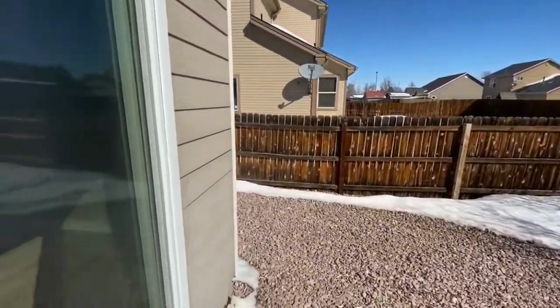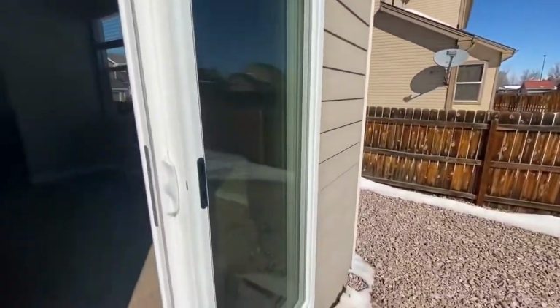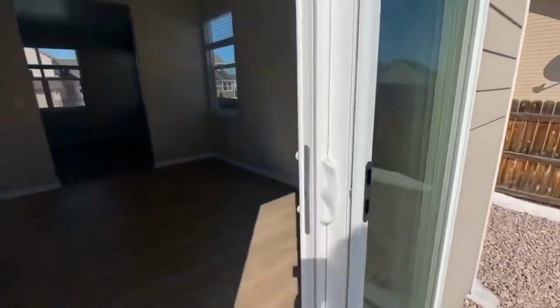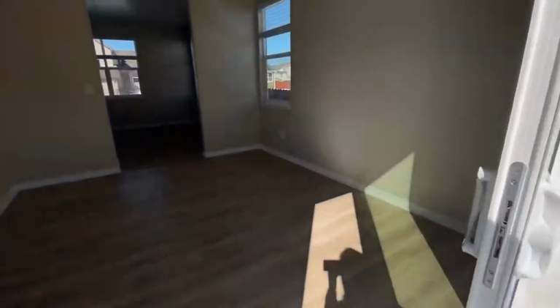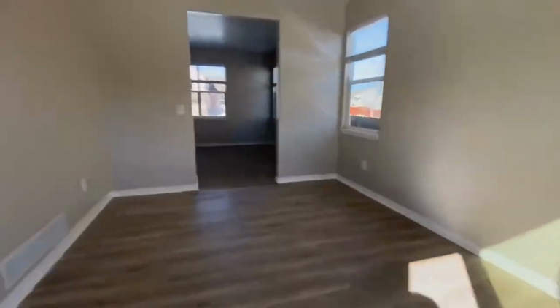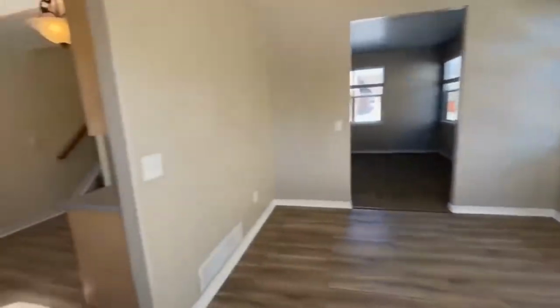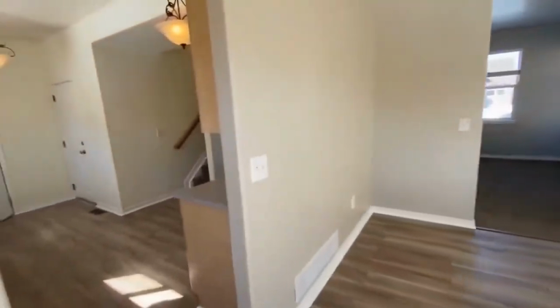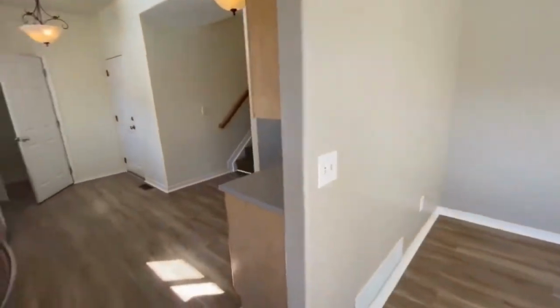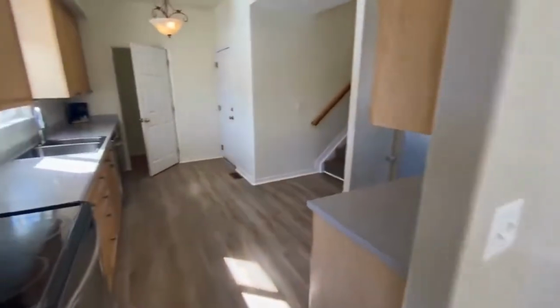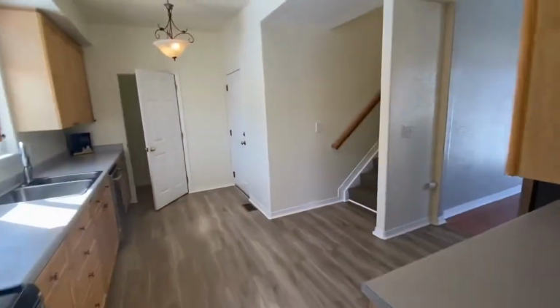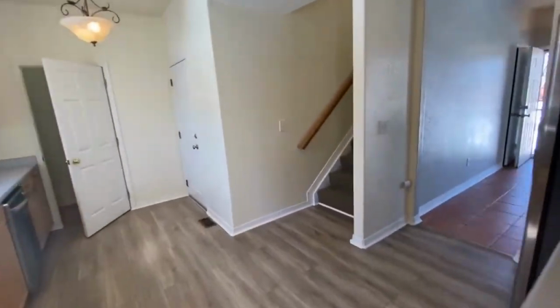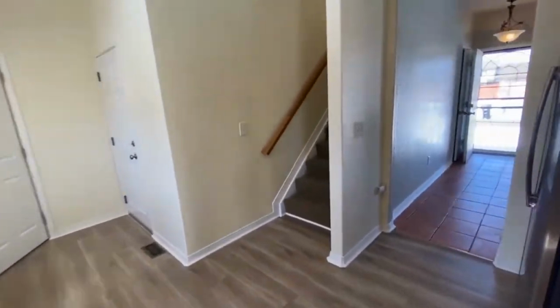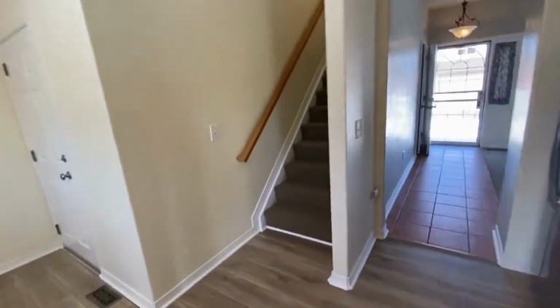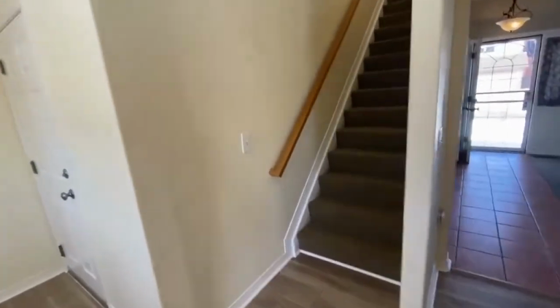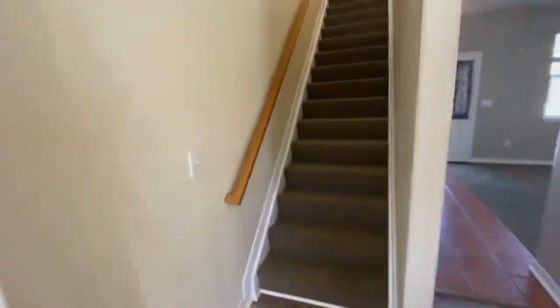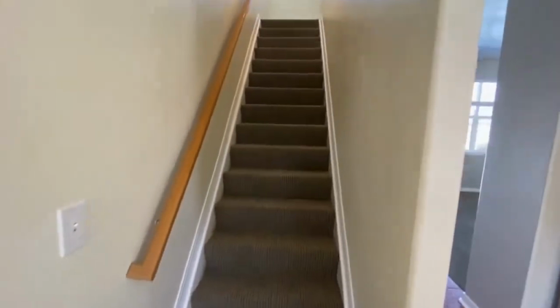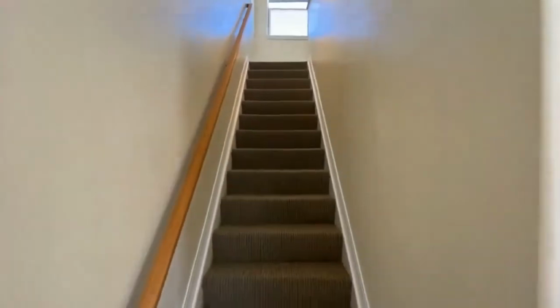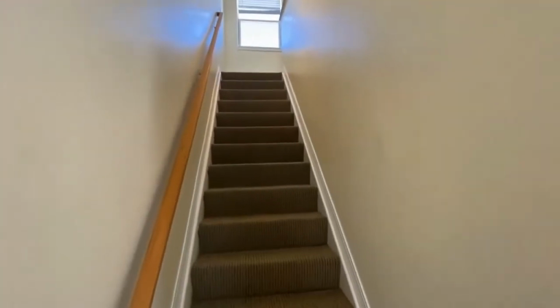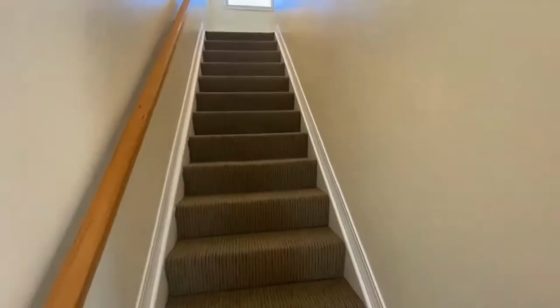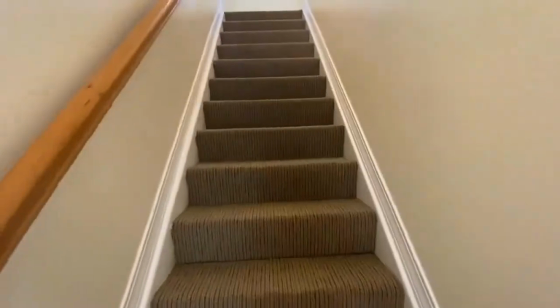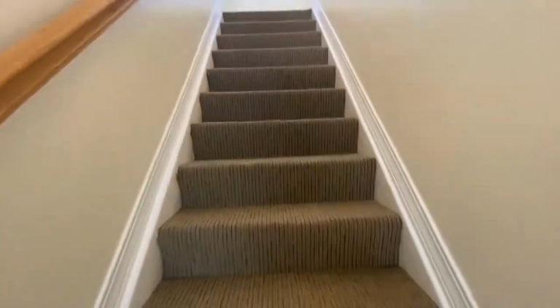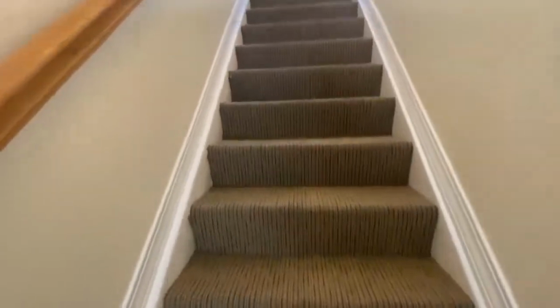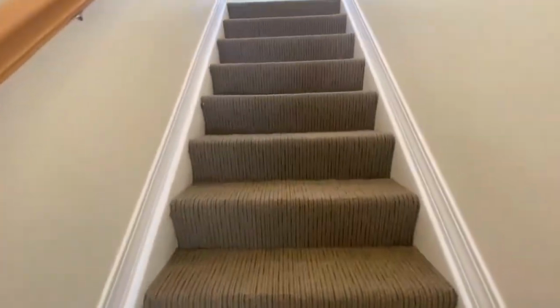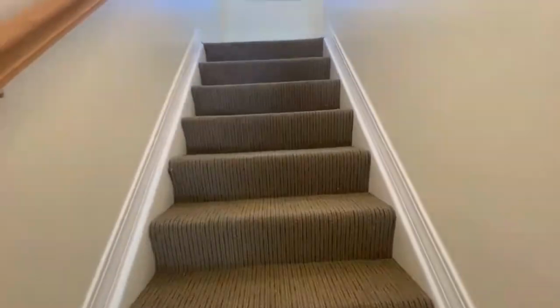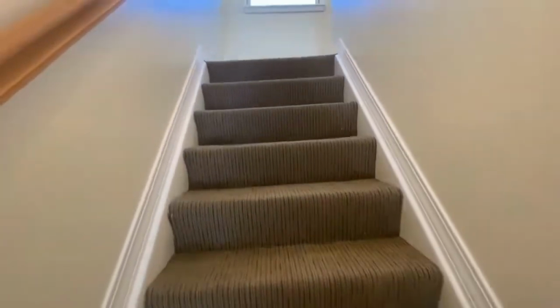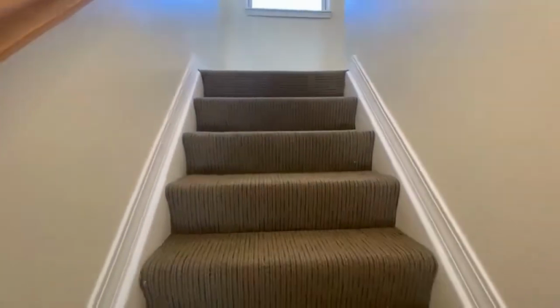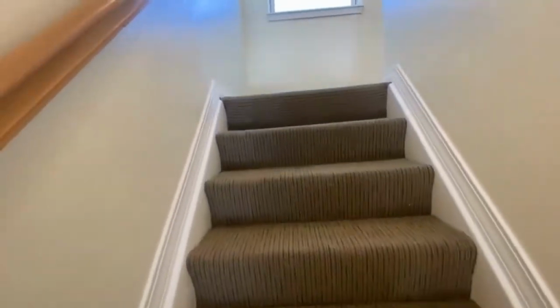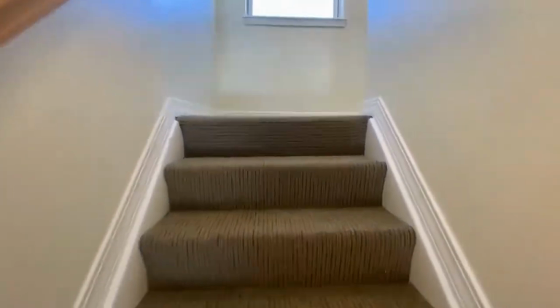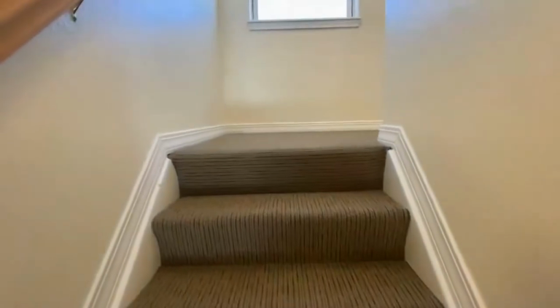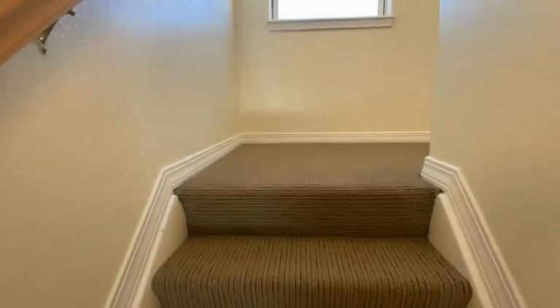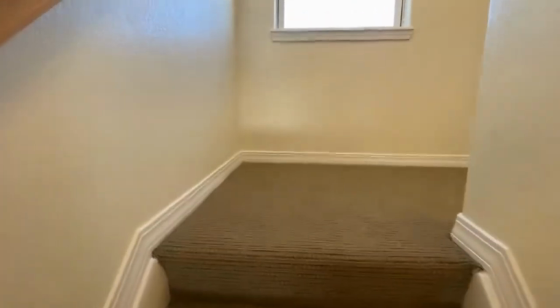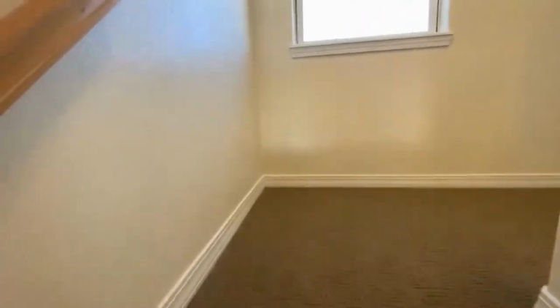Now this is a three-bedroom, two-and-a-half bath, a little over 1,900 square feet. Let's go on up. Two of the bedrooms are located upstairs along with one full bath.